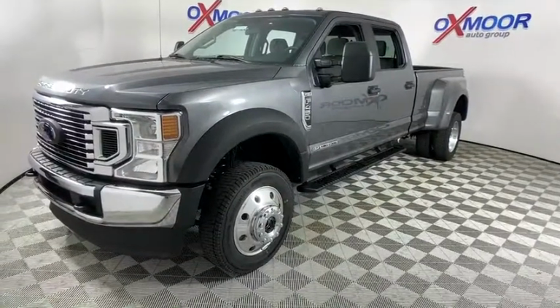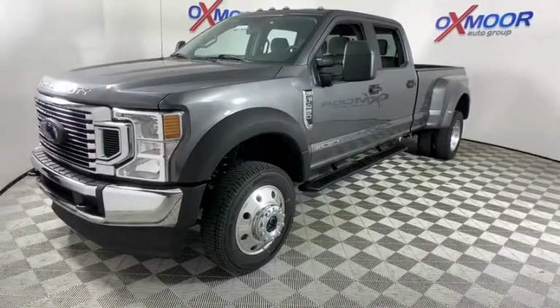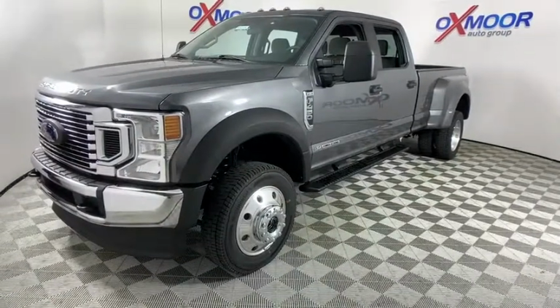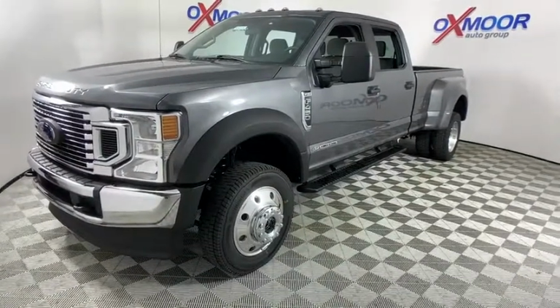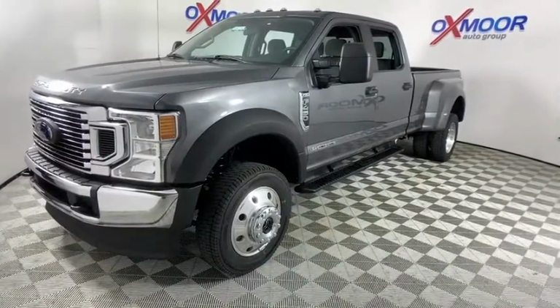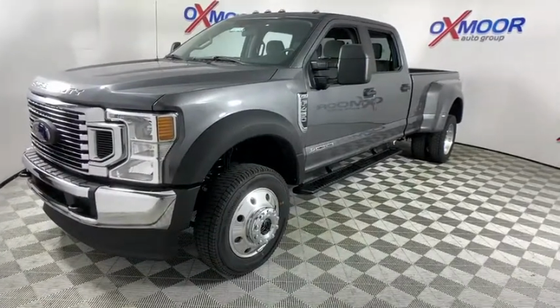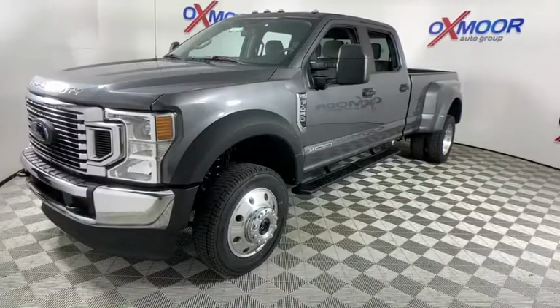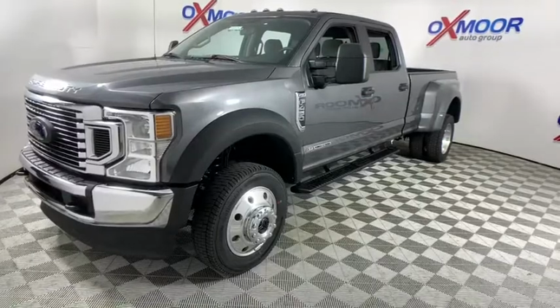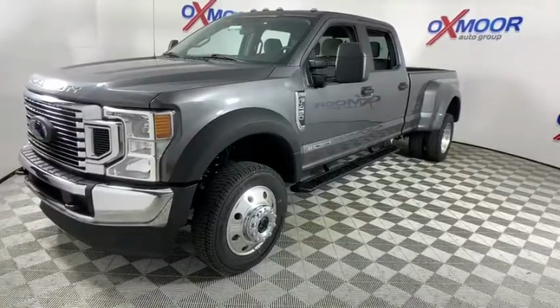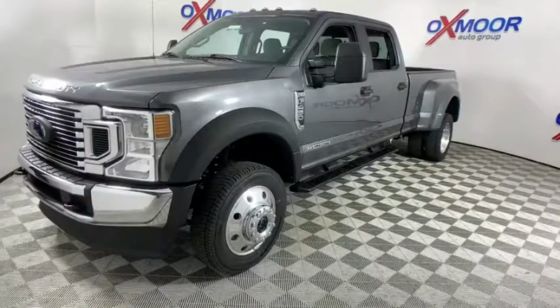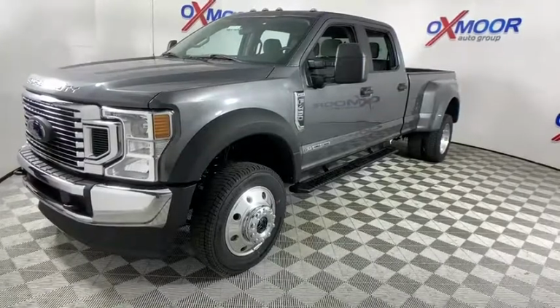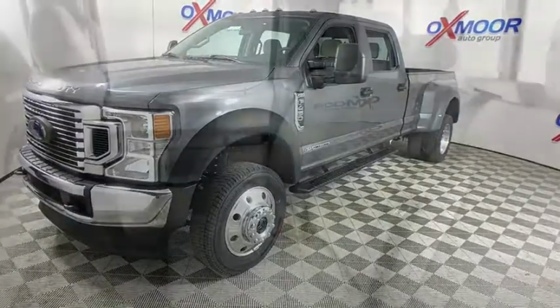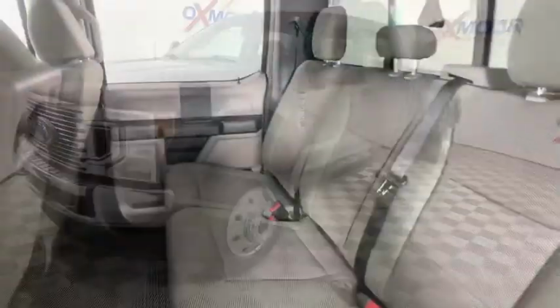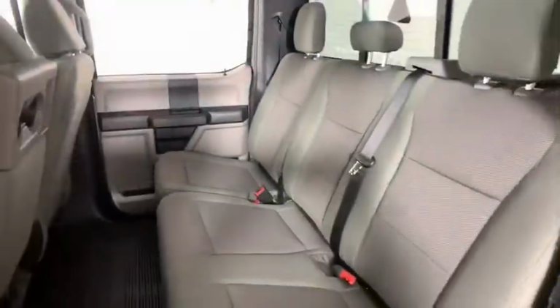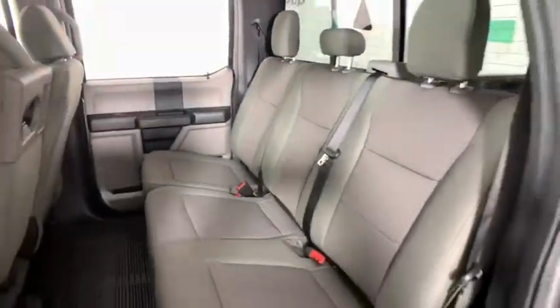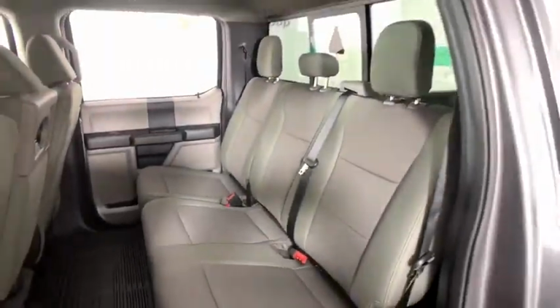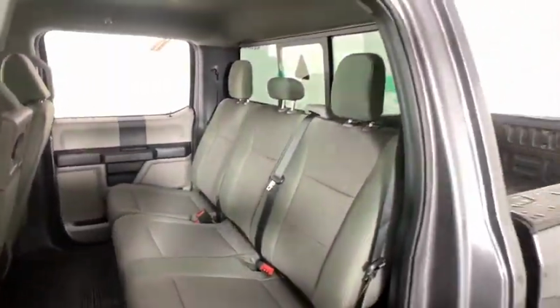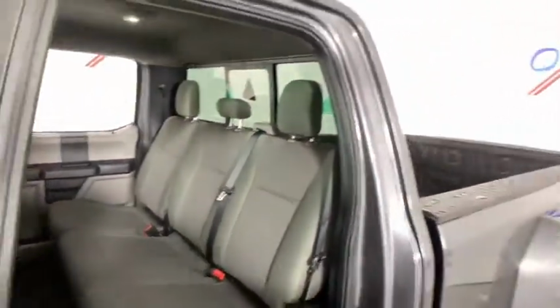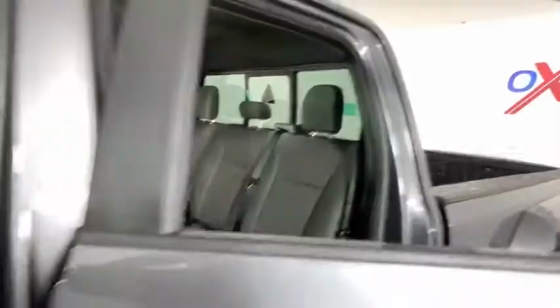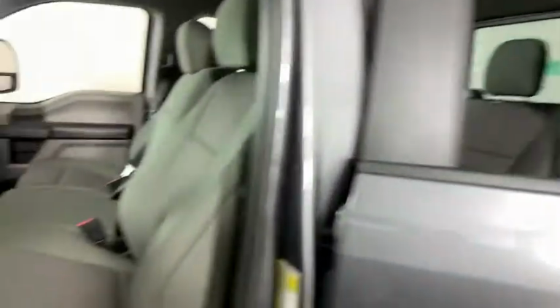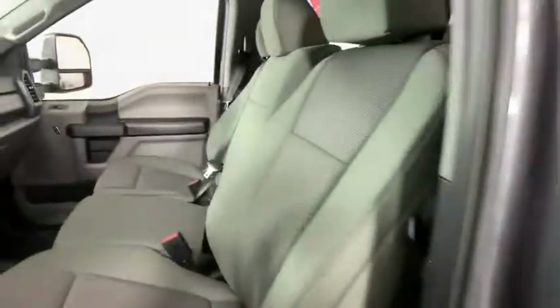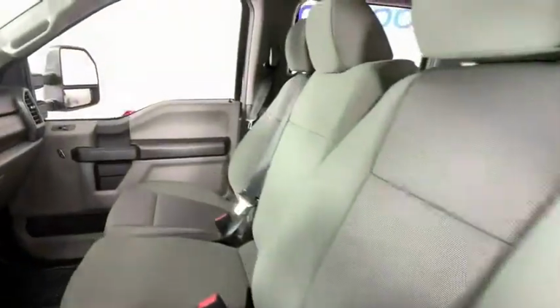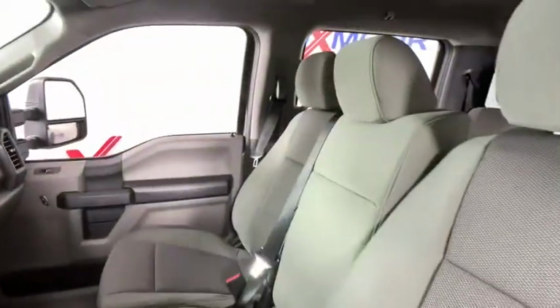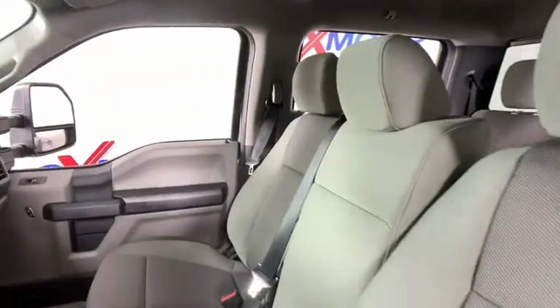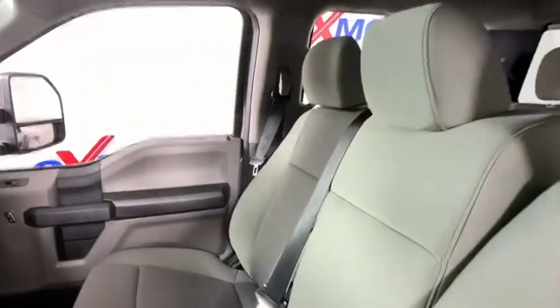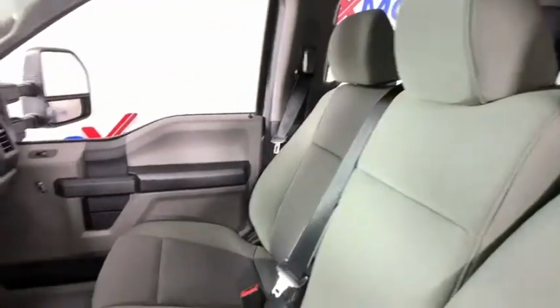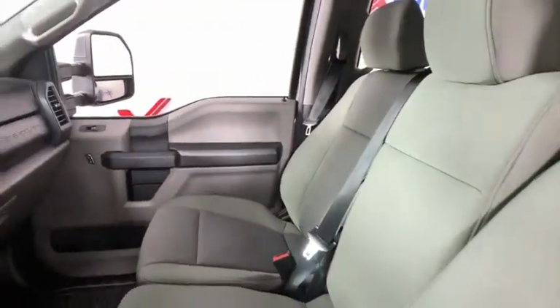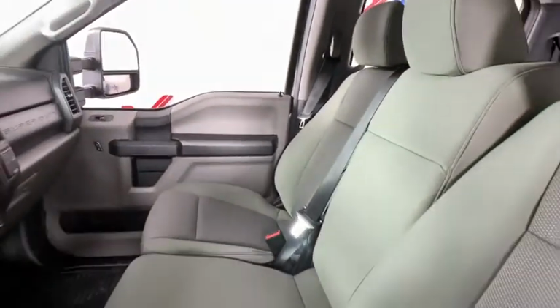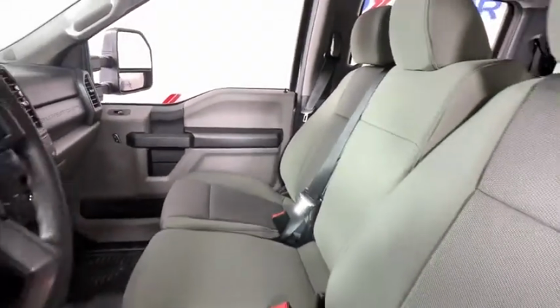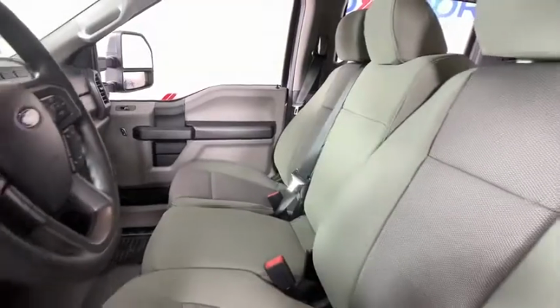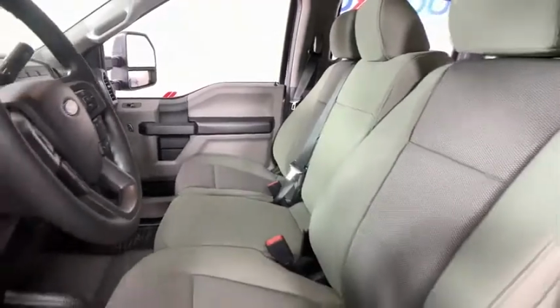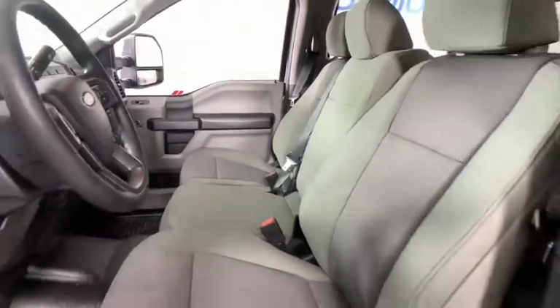Bed liner, trip computer, compass, brake assist, tachometer, remote keyless entry, overhead console, front reading lamps, tilt steering wheel, steering wheel cruise control, passenger vanity mirror, power equipment group, privacy glass.